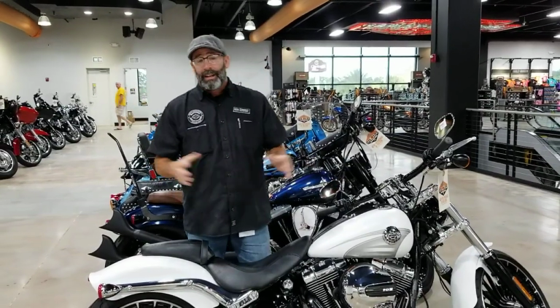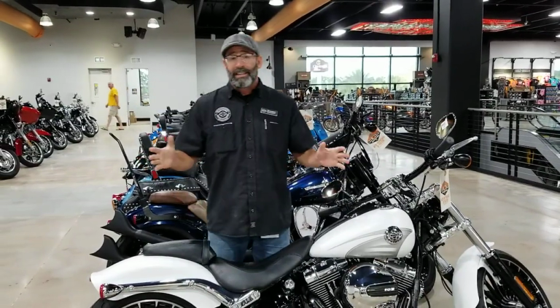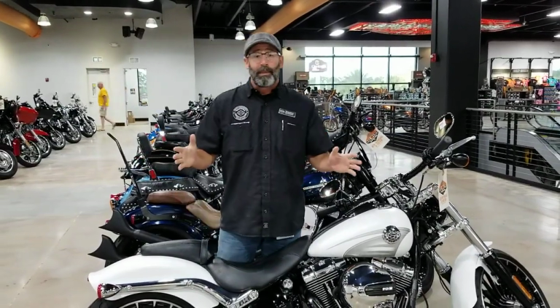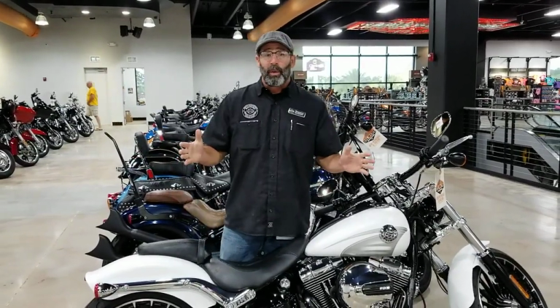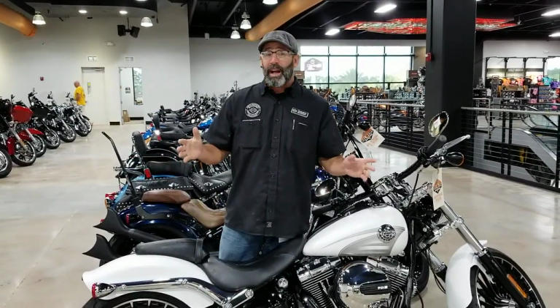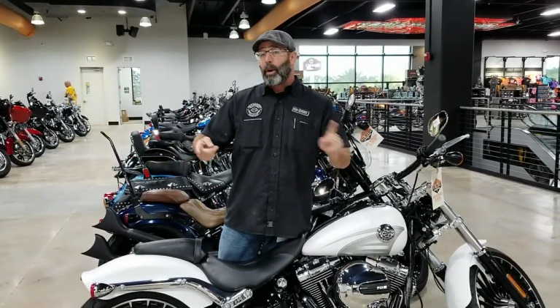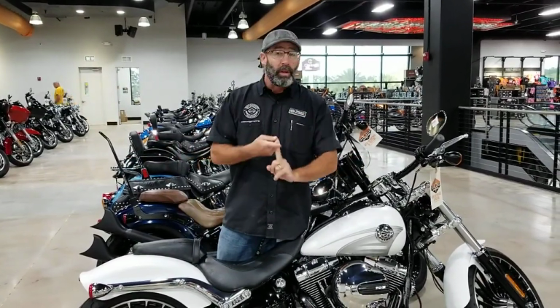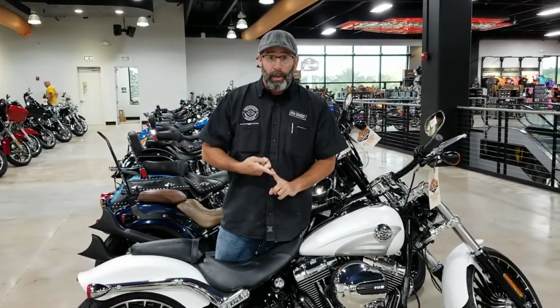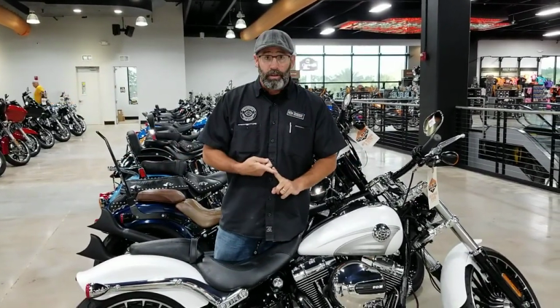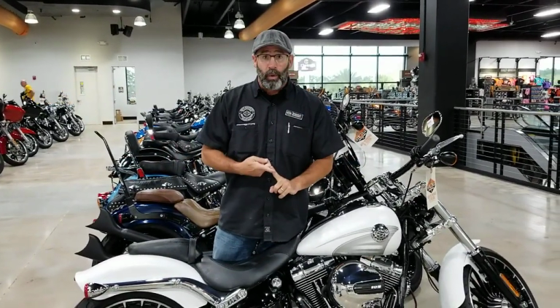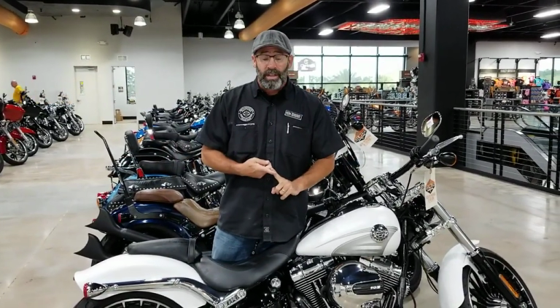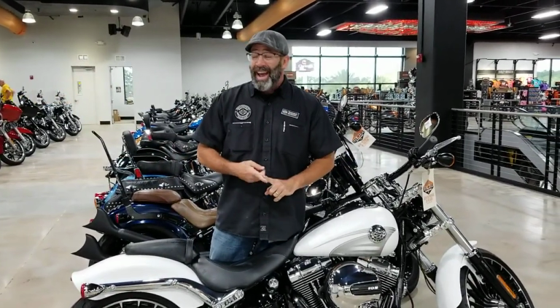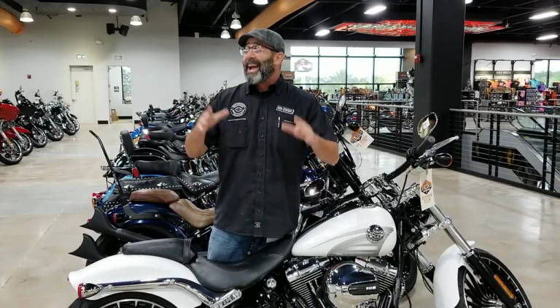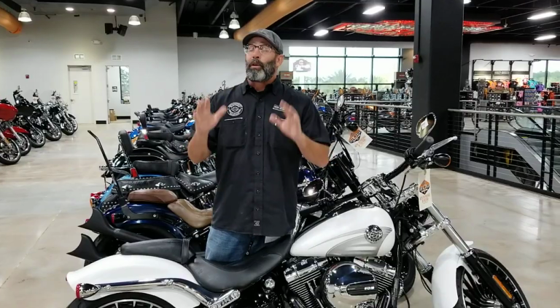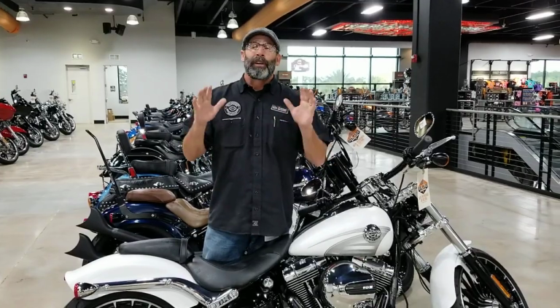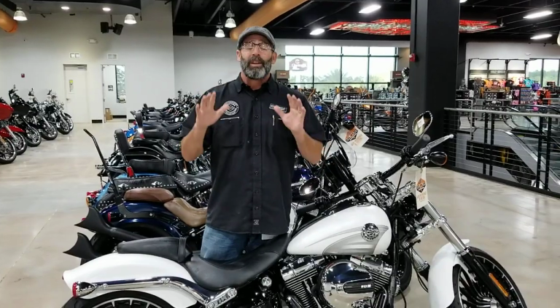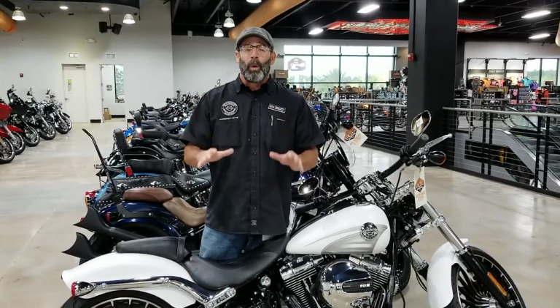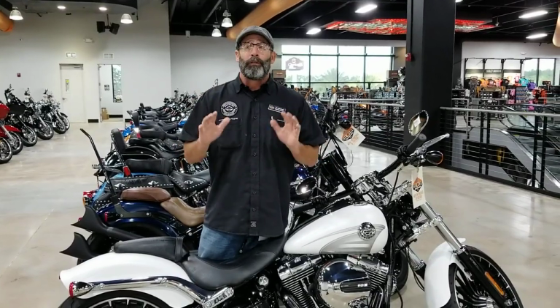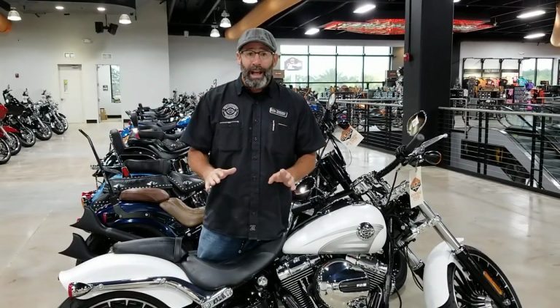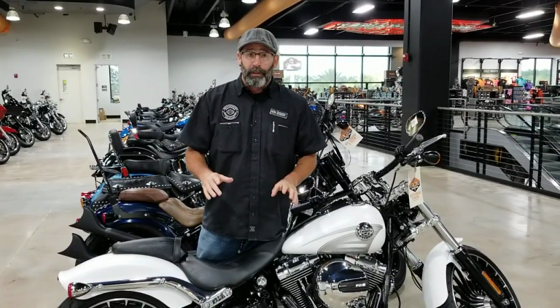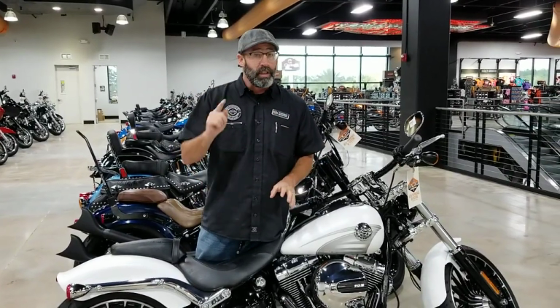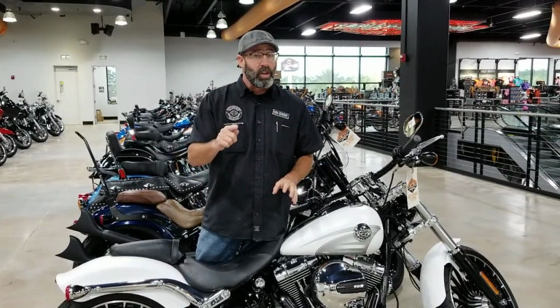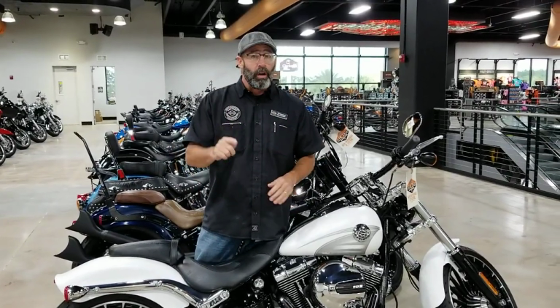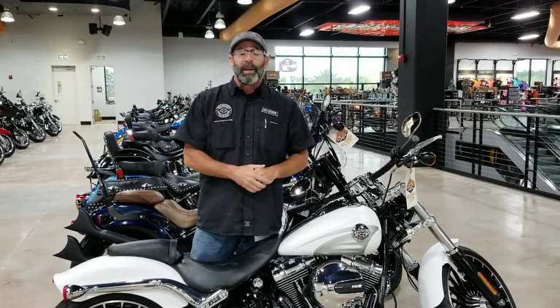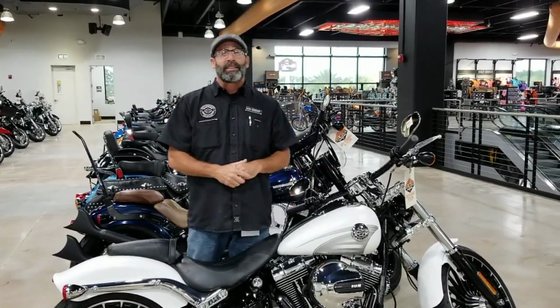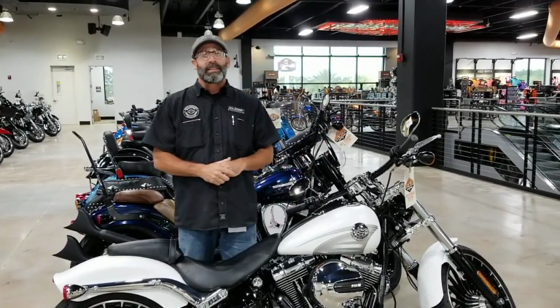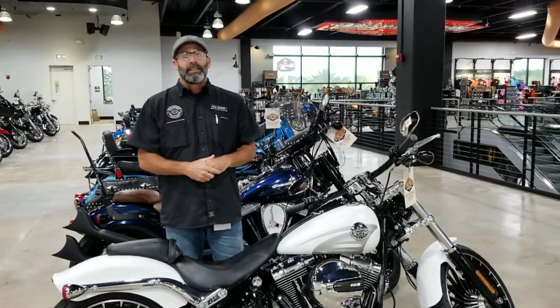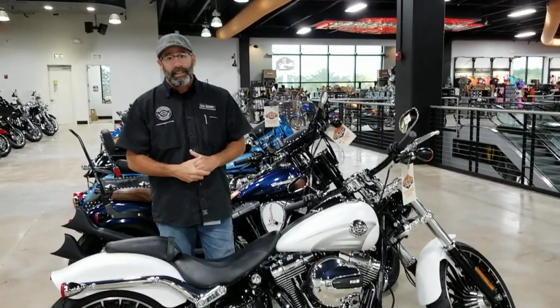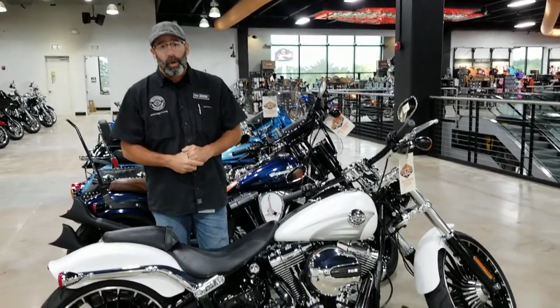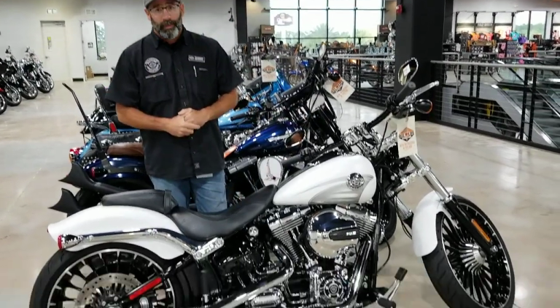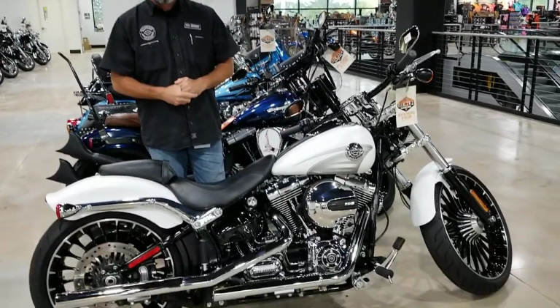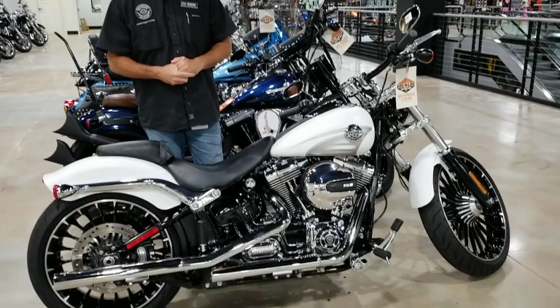Now guys, this bike's always going to have our 1-year powertrain warranty, and don't forget oil for life. So give us a call at 386-671-7100.